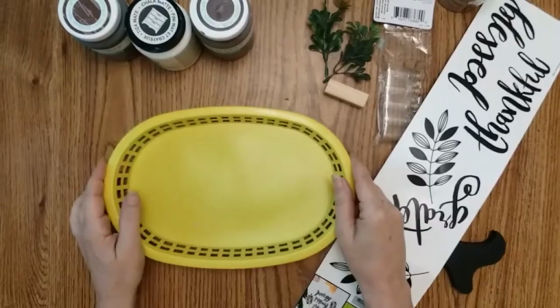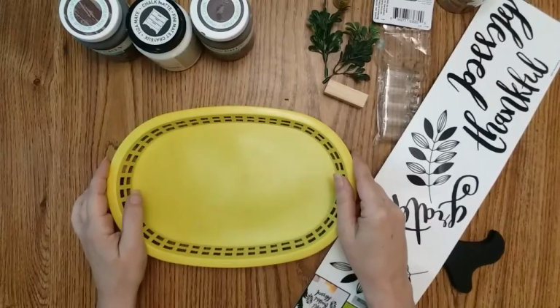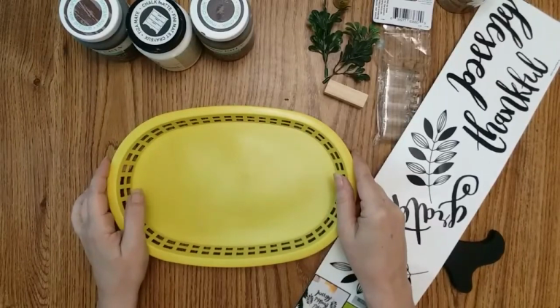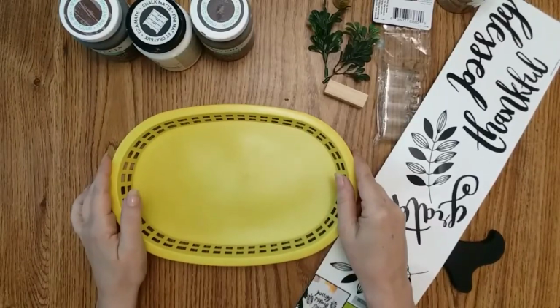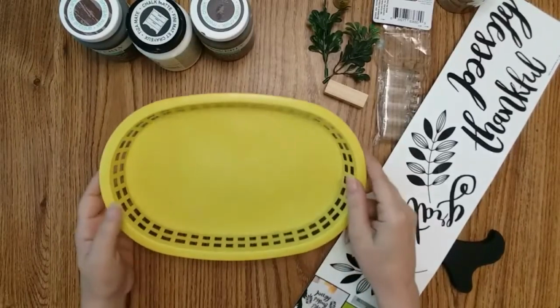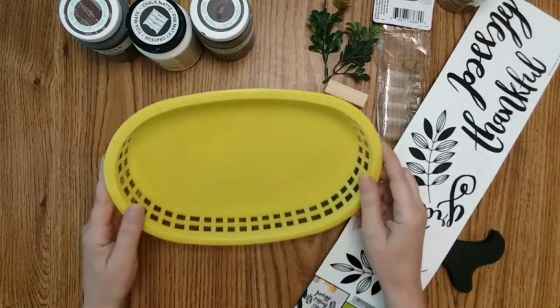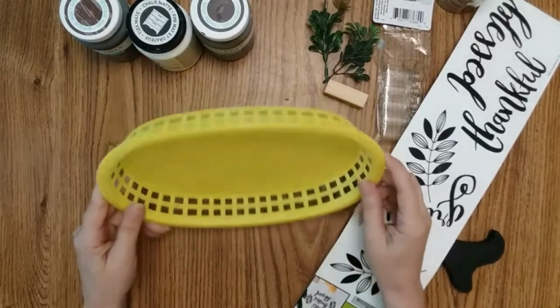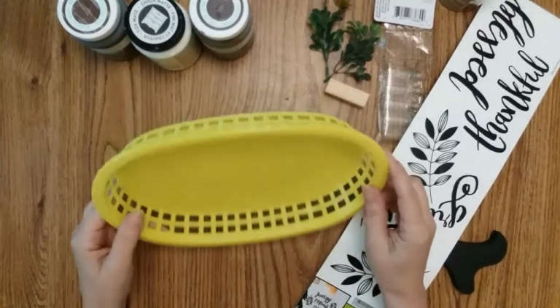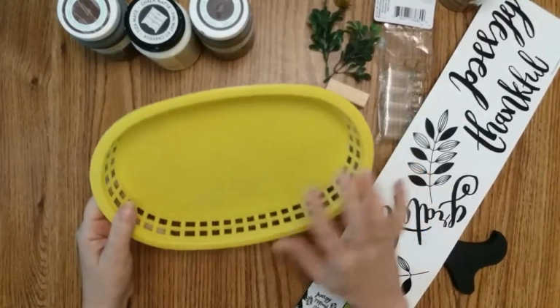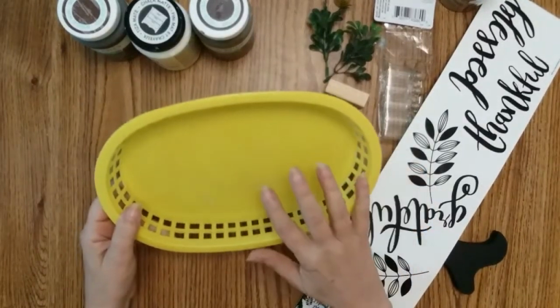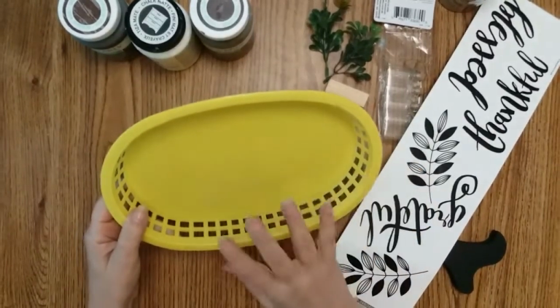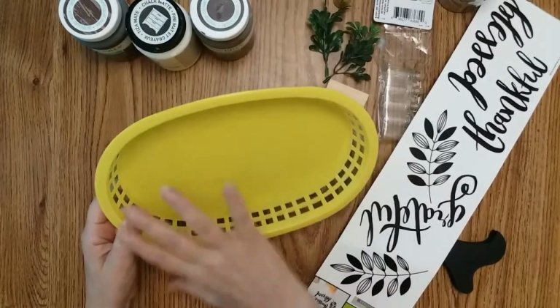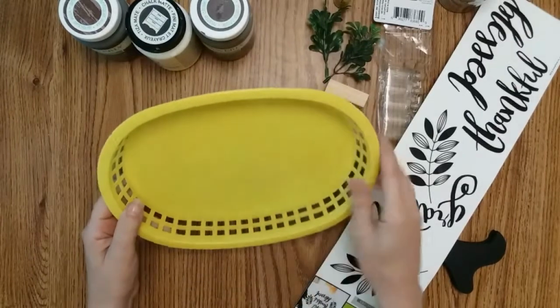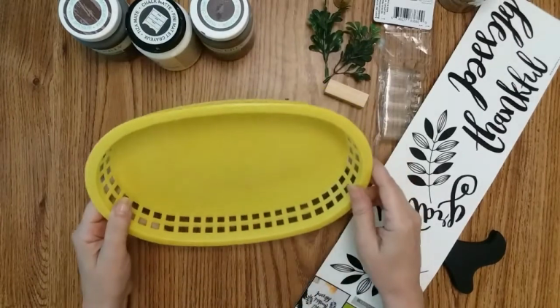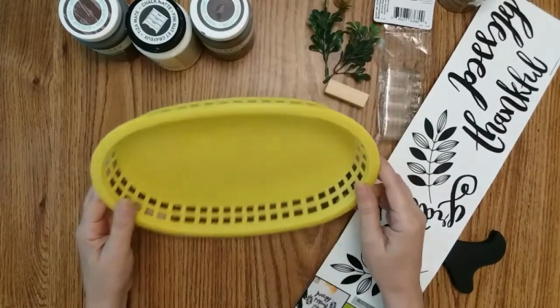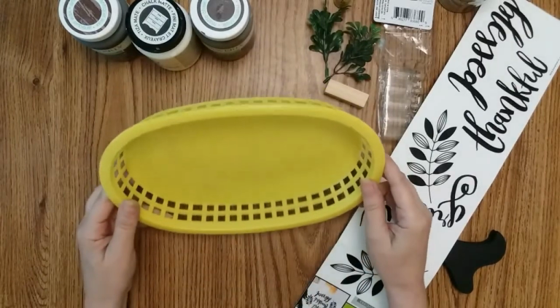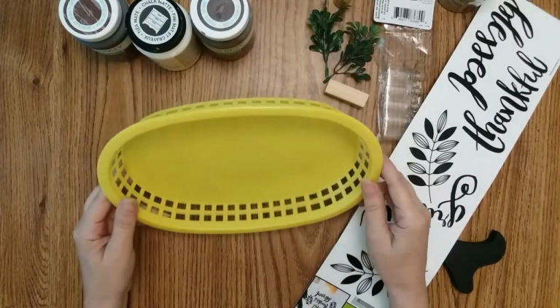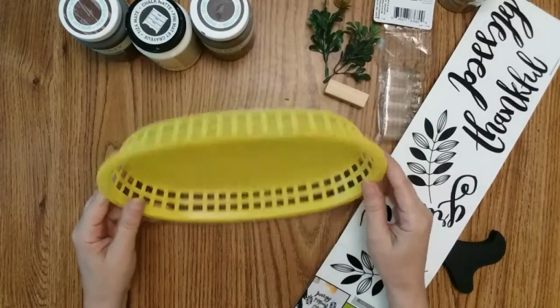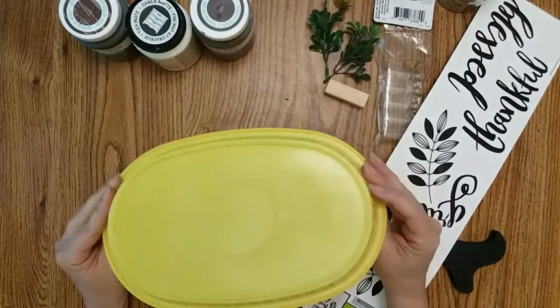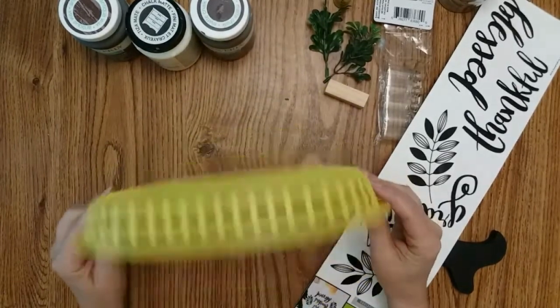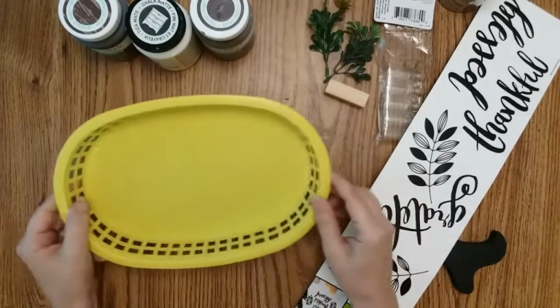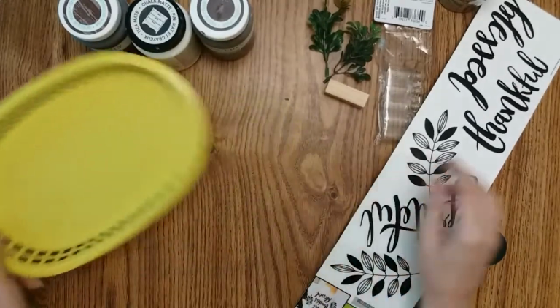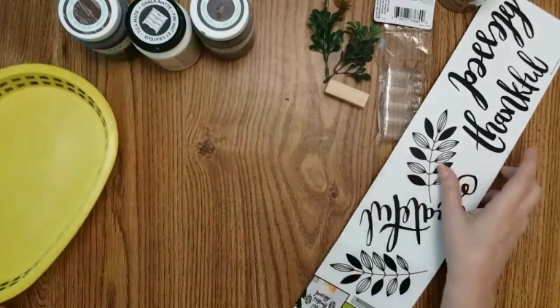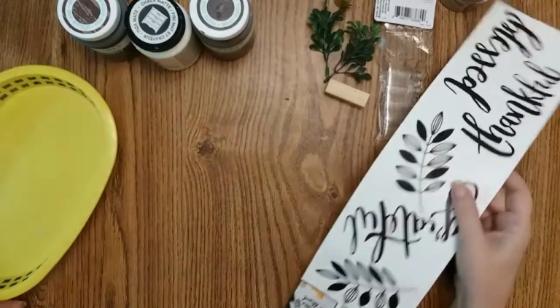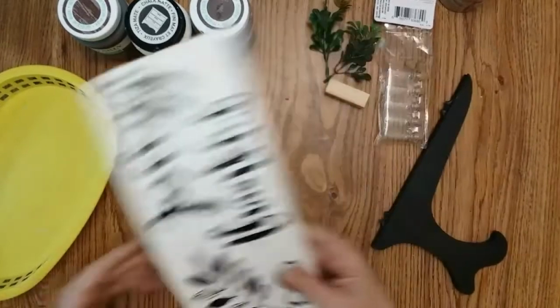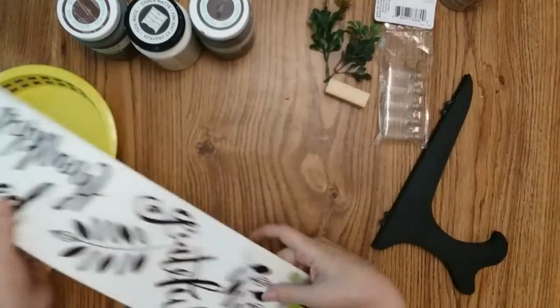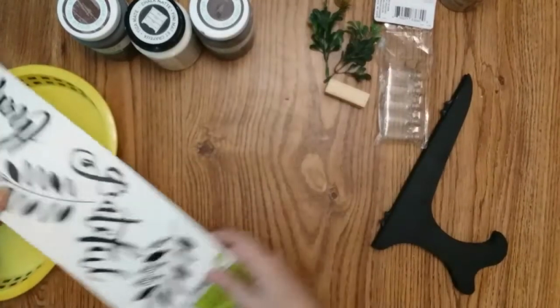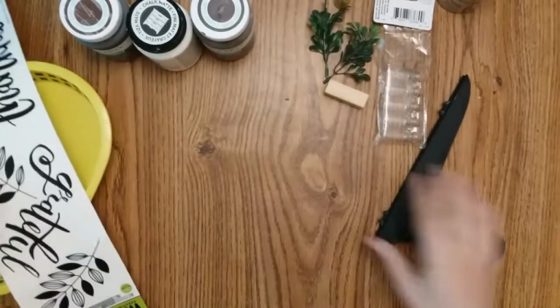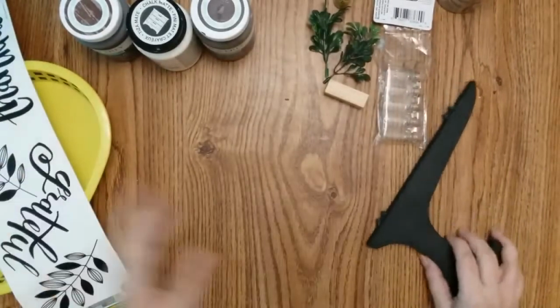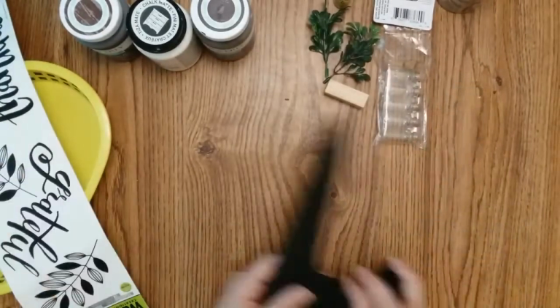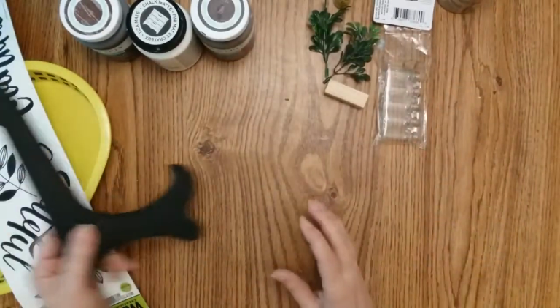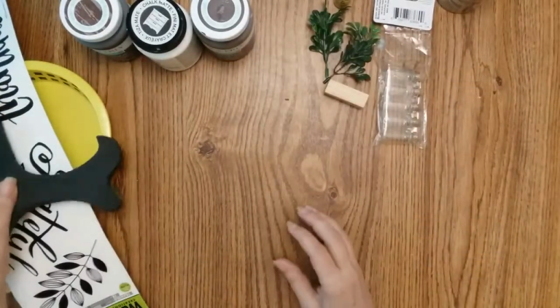For this next craft, we want one of these baskets. I know the Dollar Tree one is shaped a tad bit different, but it'll still work. I'm repurposing this one. You want this wall sign and one of these stands.